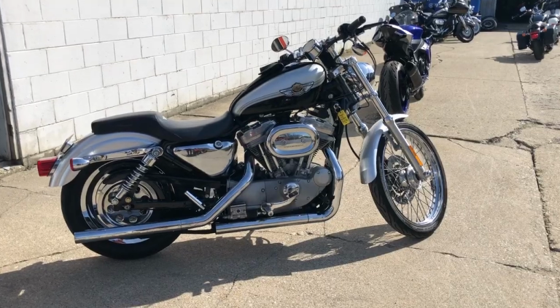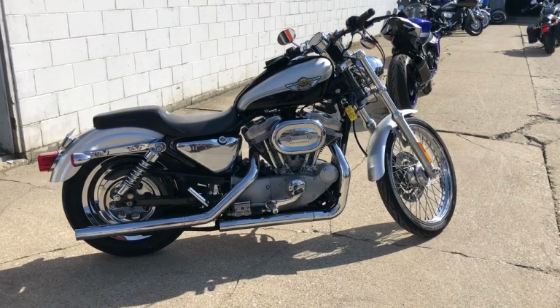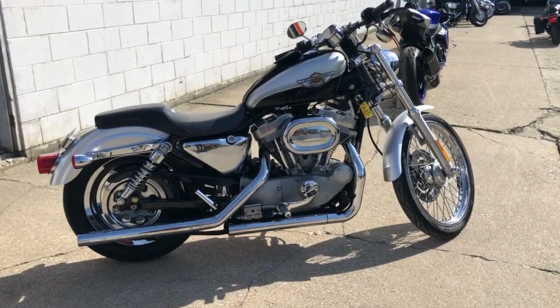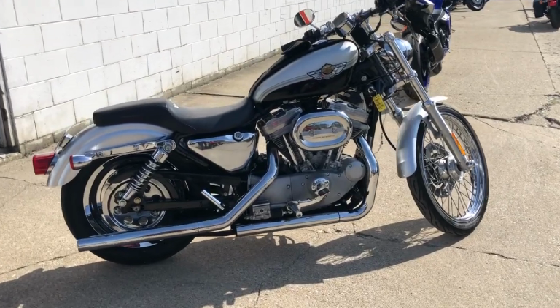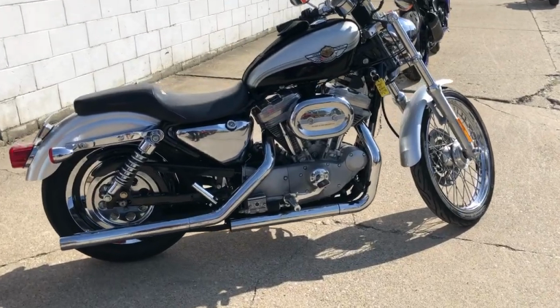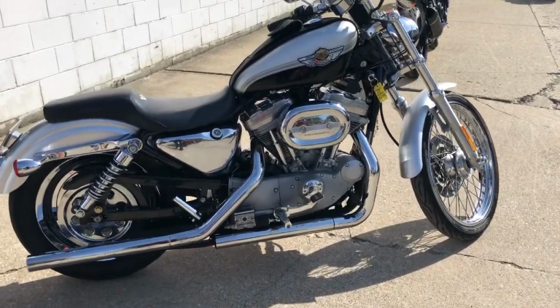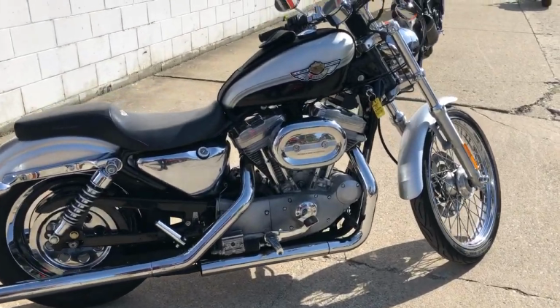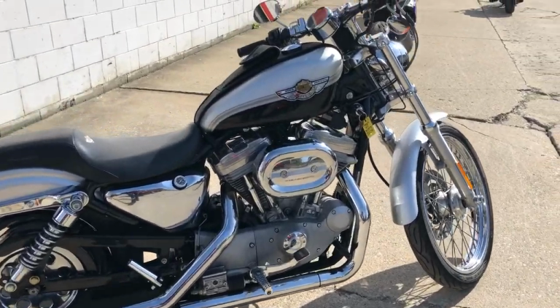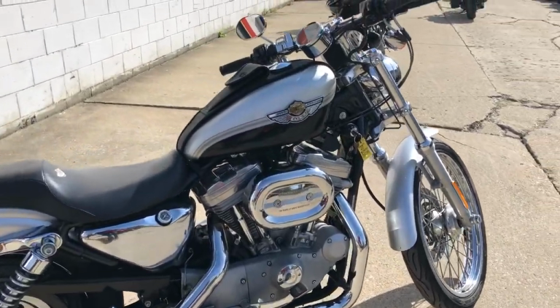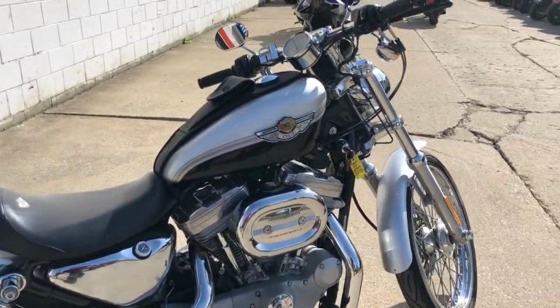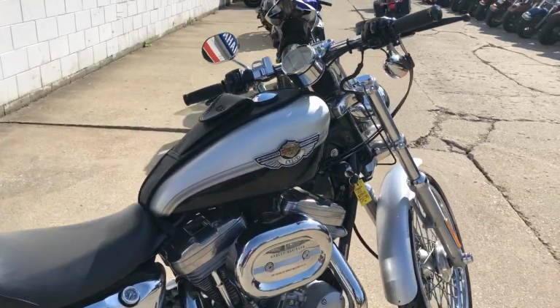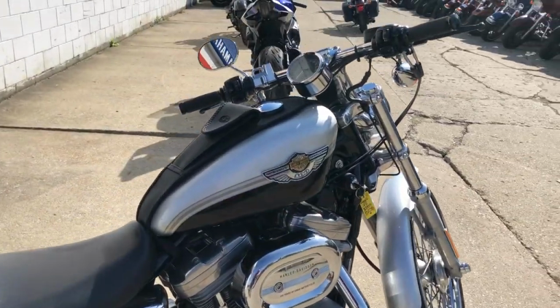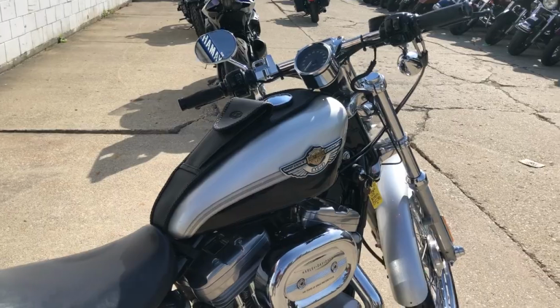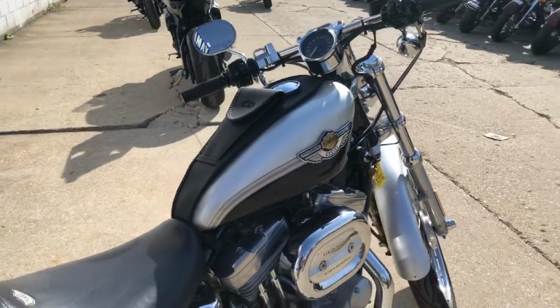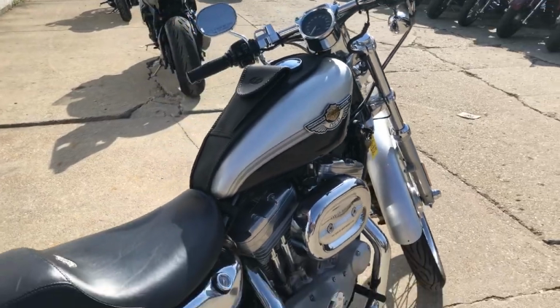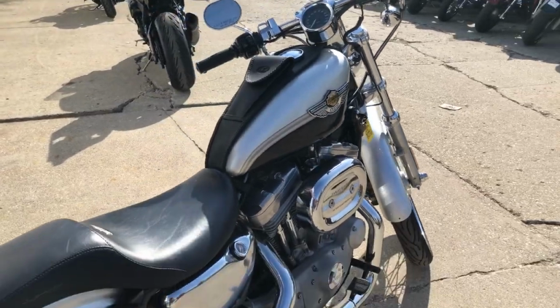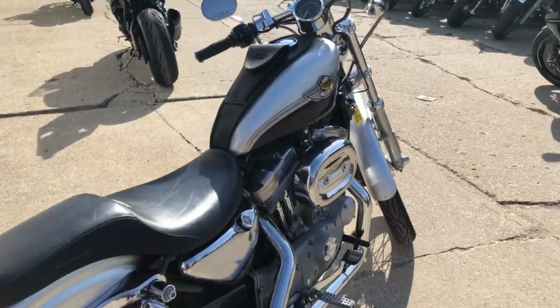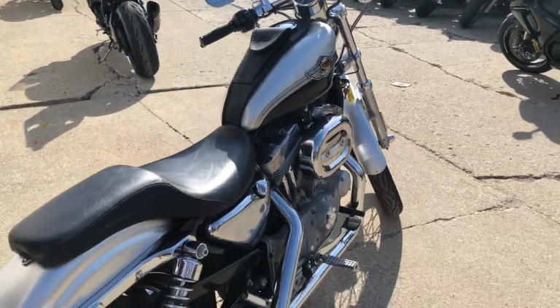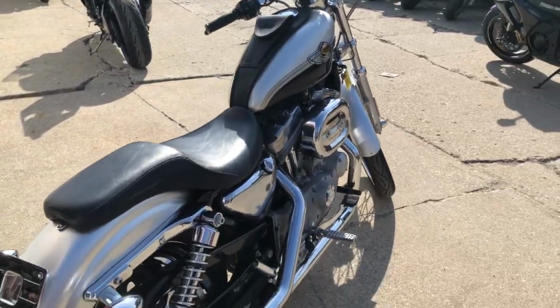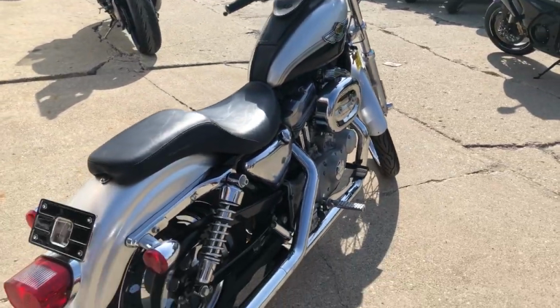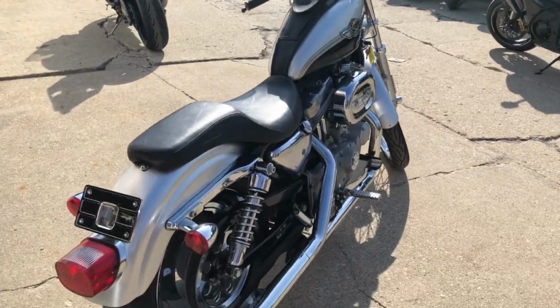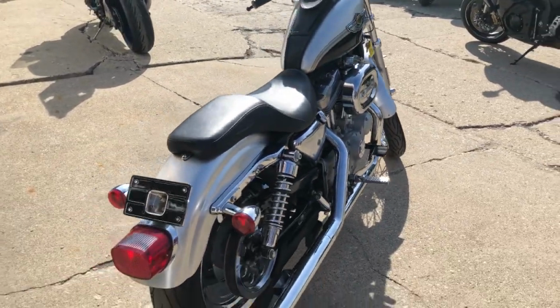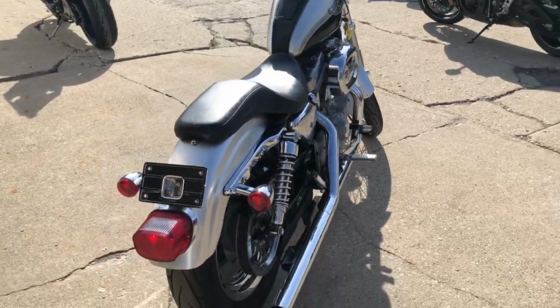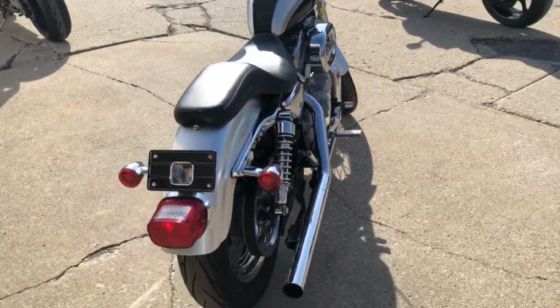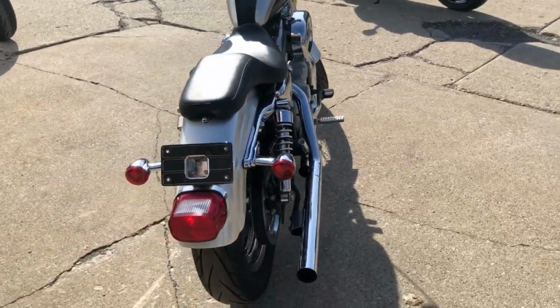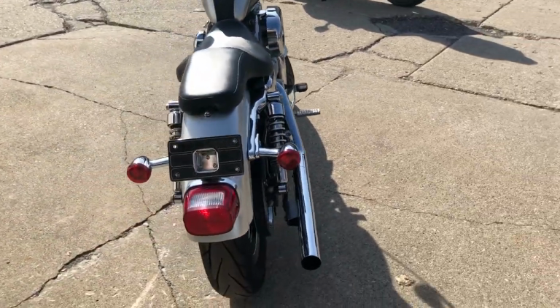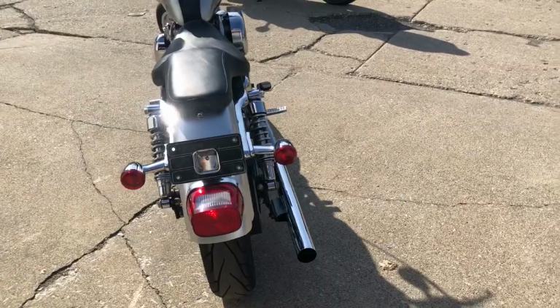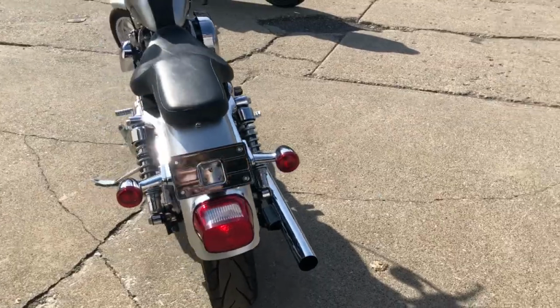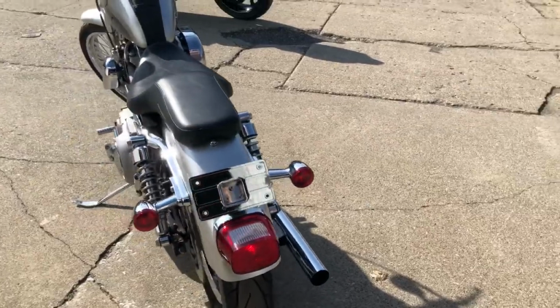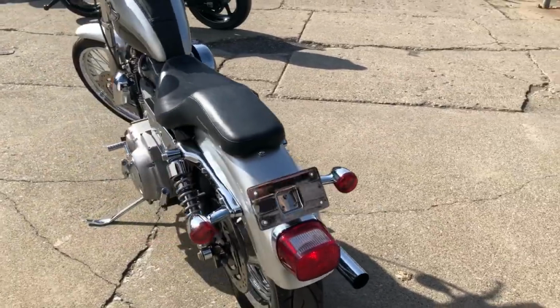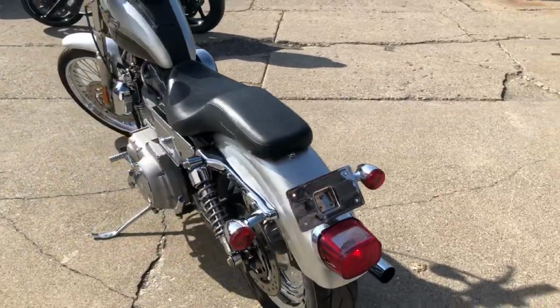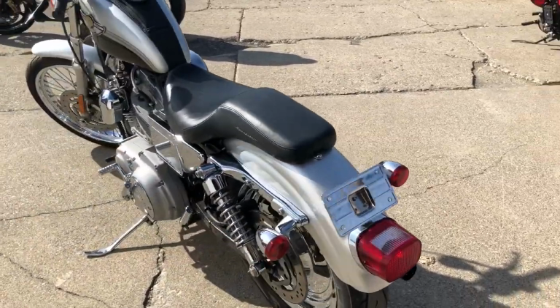Hey guys, ApprovalPowerSports.com here. Anybody looking for a nice, clean anniversary sports, but this is it. It's the 2300th Anniversary Edition for sale, only 15,471 miles.